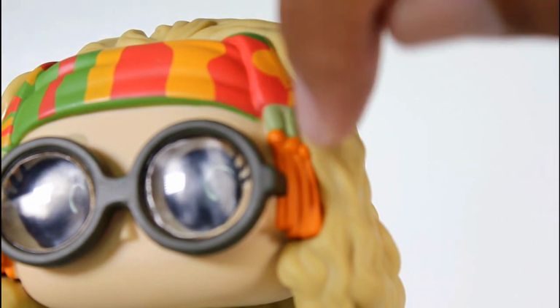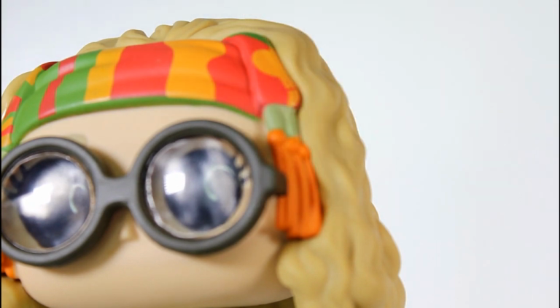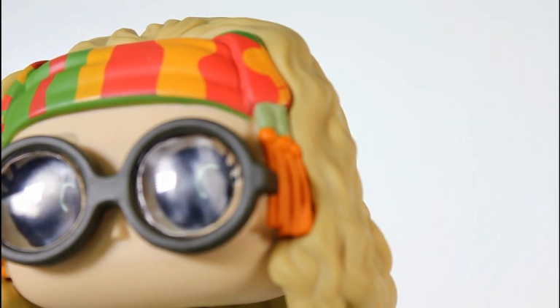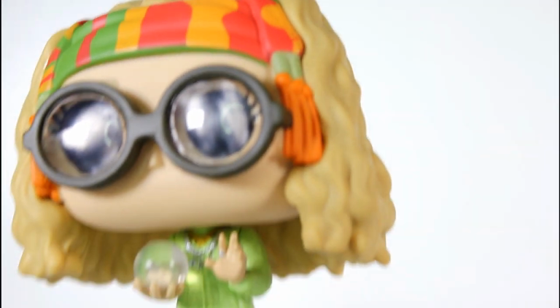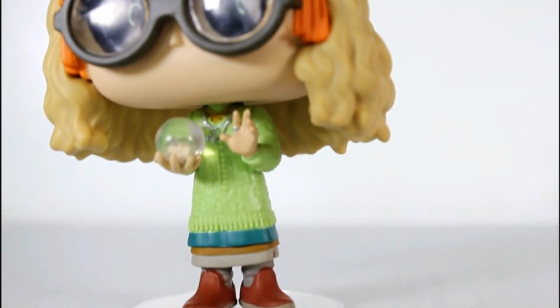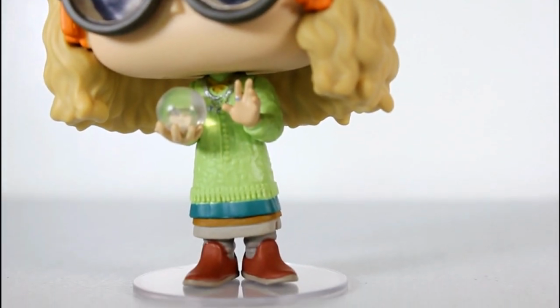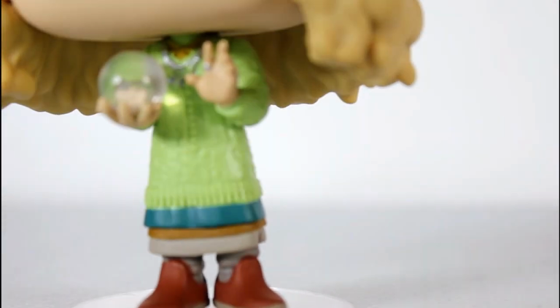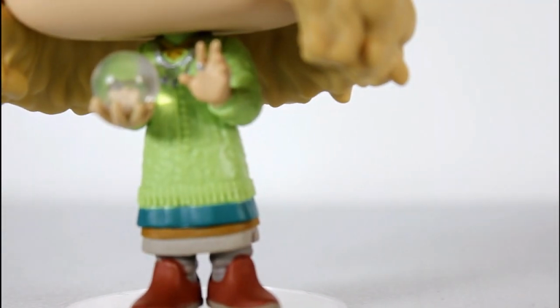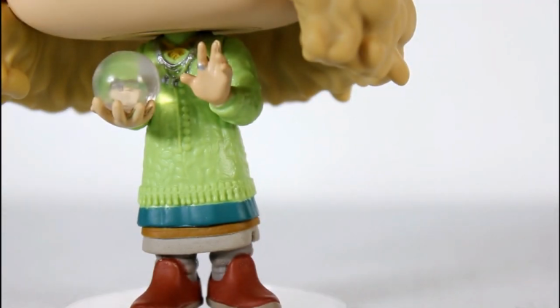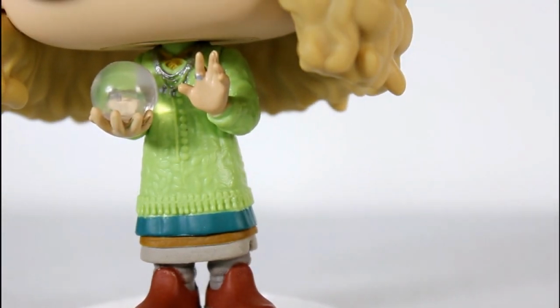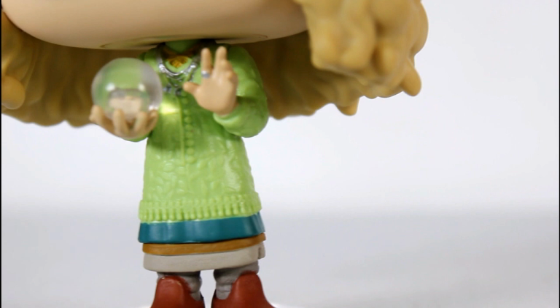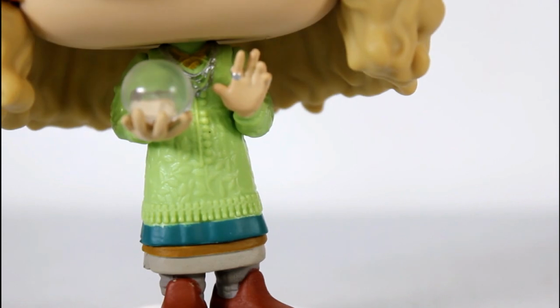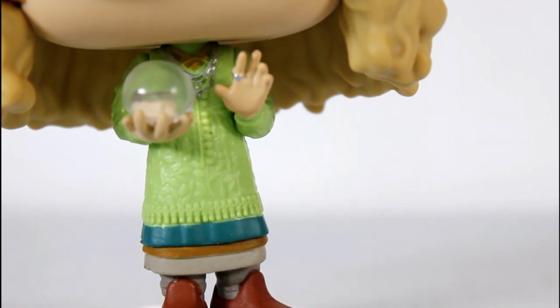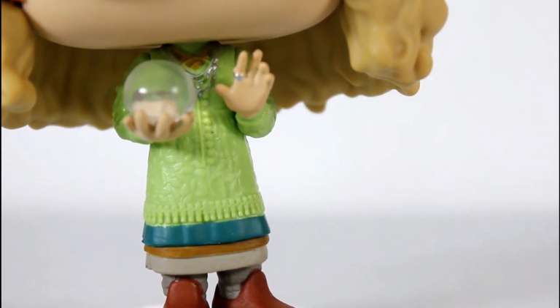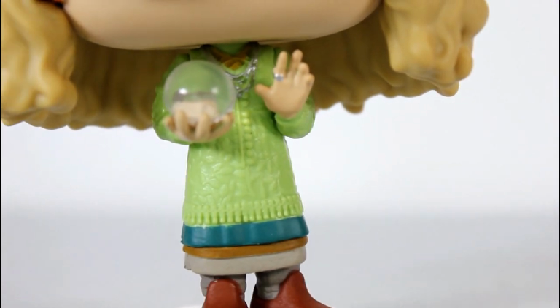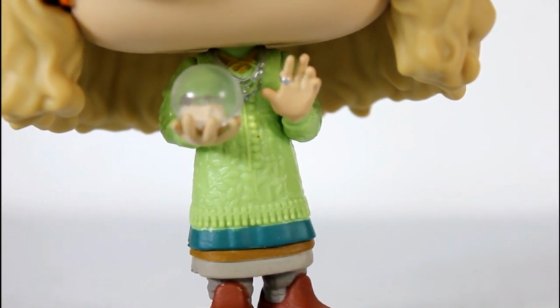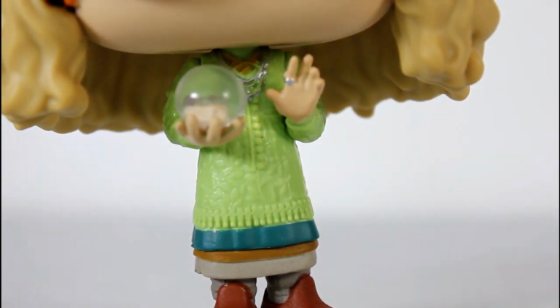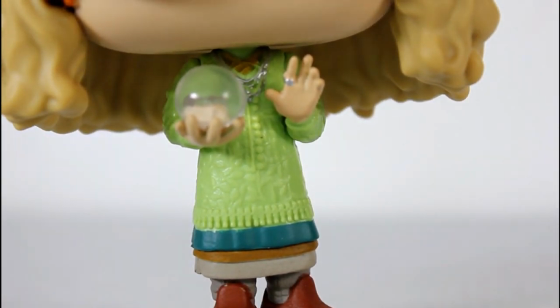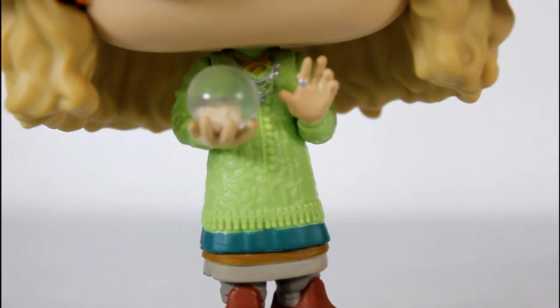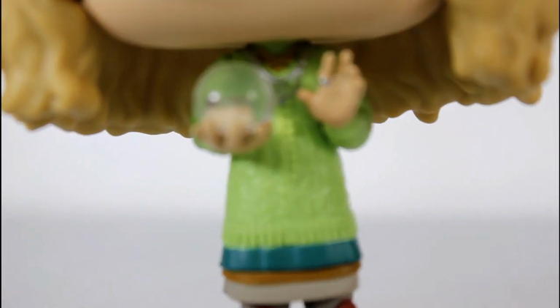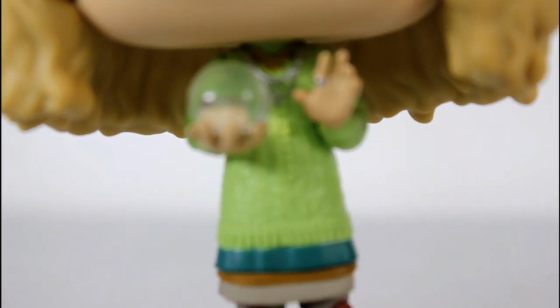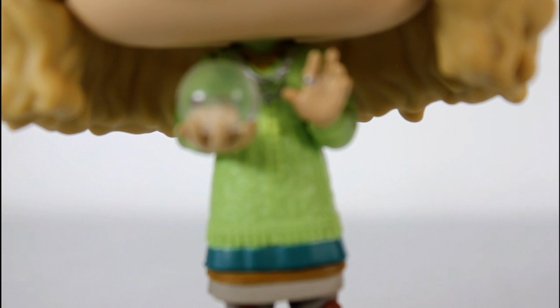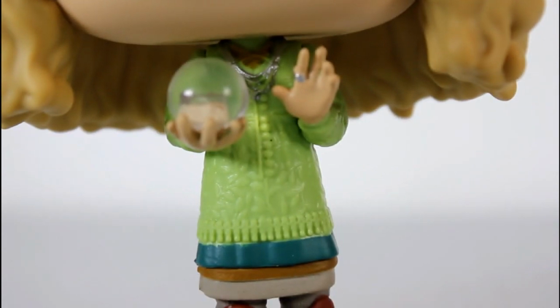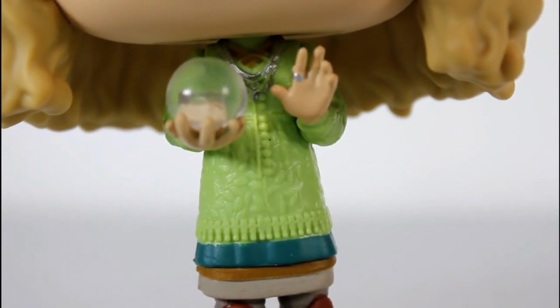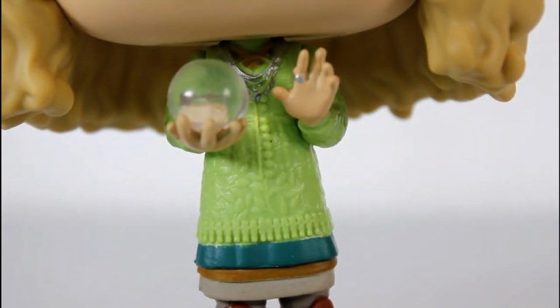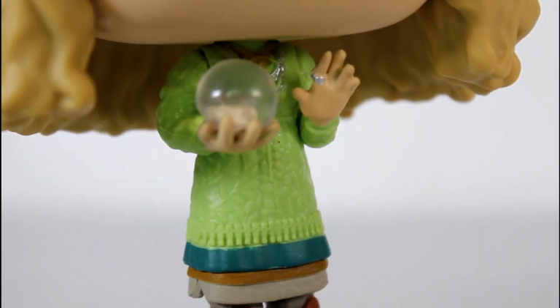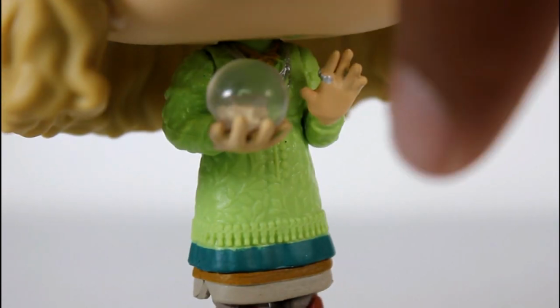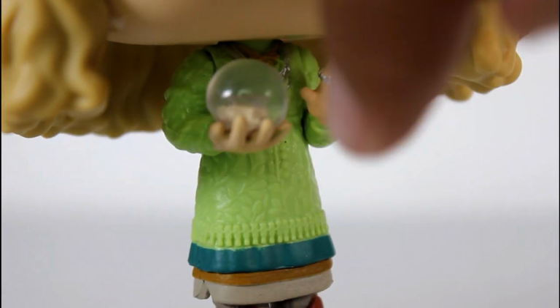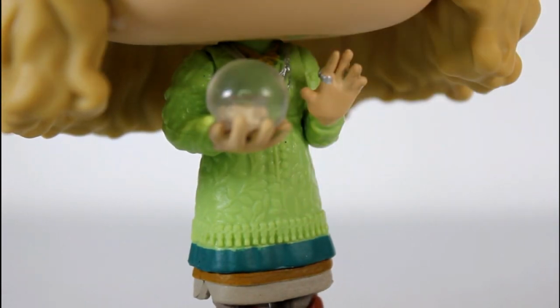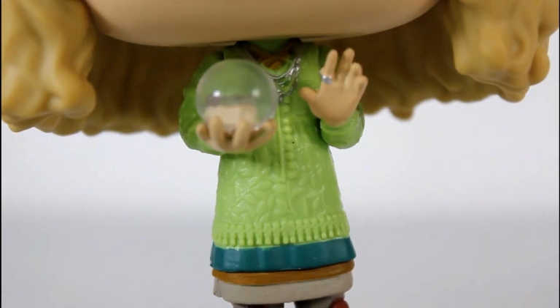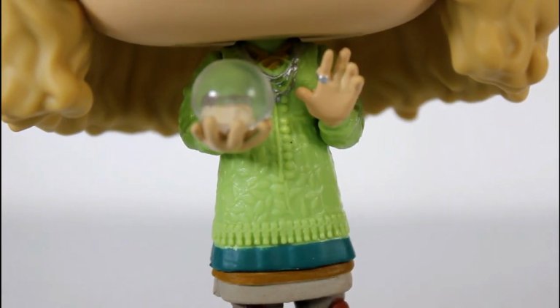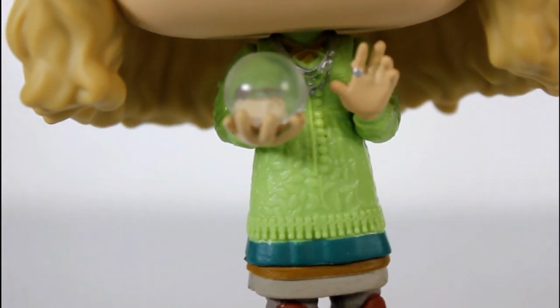The little danglies on the side look good, and then the body is really well done. I like her little sweater top — the texture on it is pretty good as far as creating a fabric-y, textured surface. Even on the sleeves, it's really good.